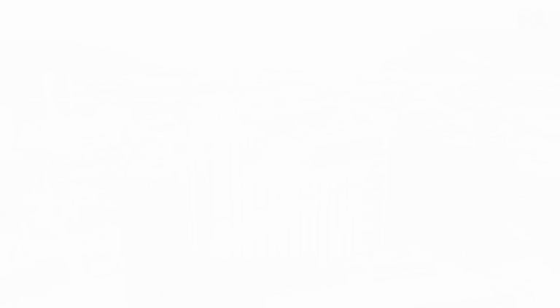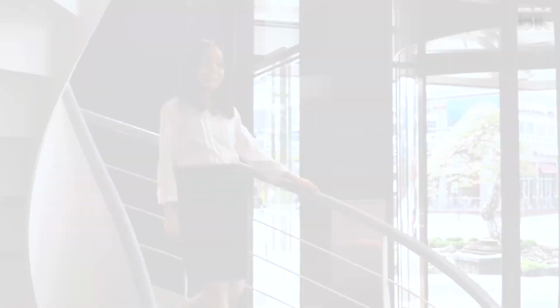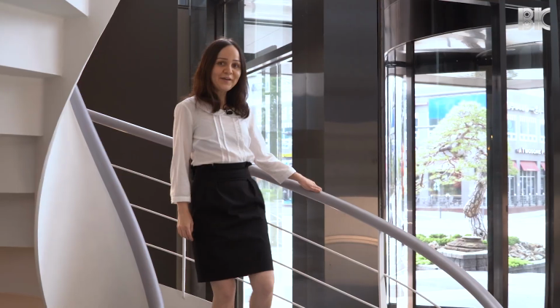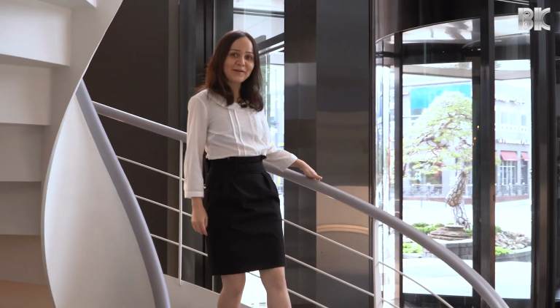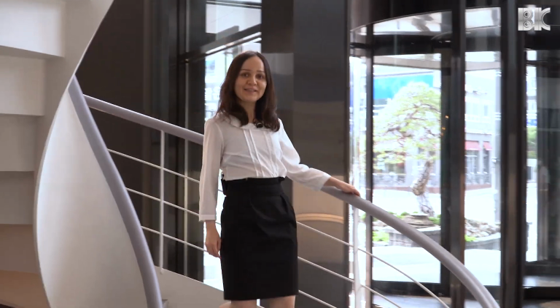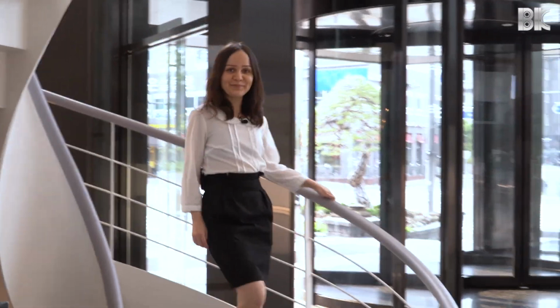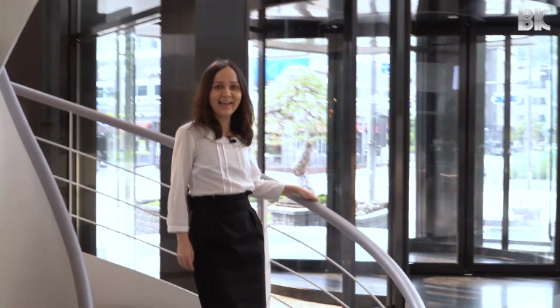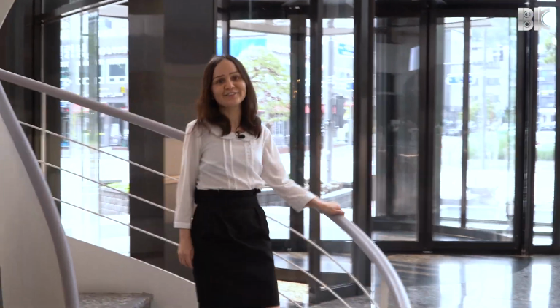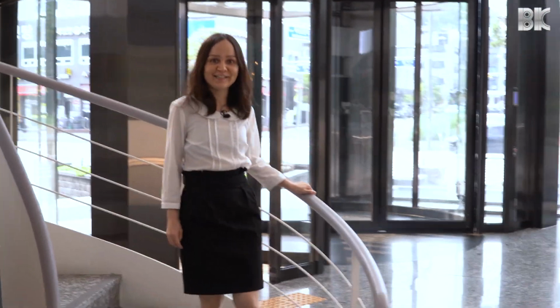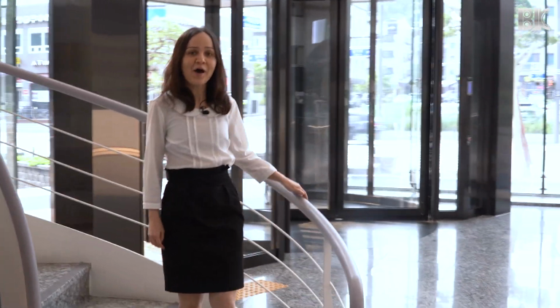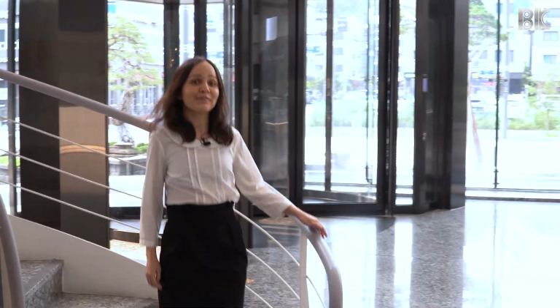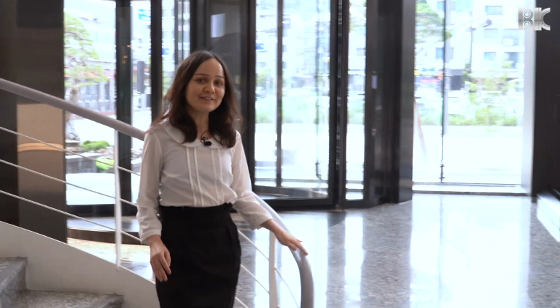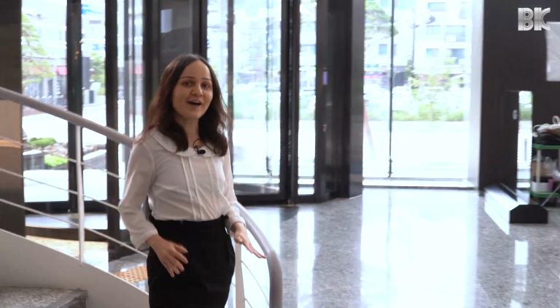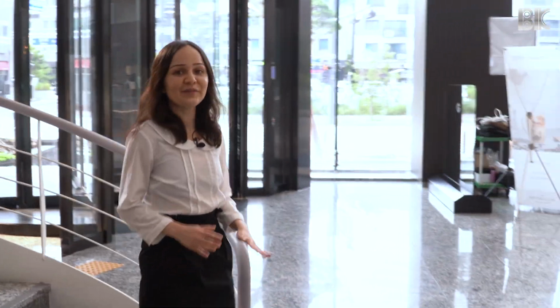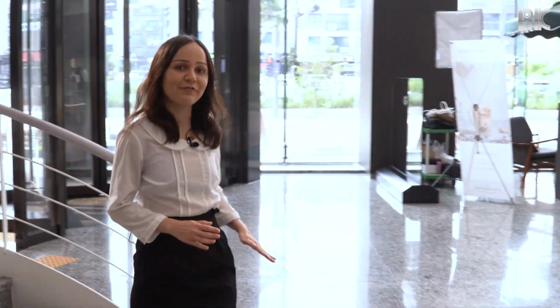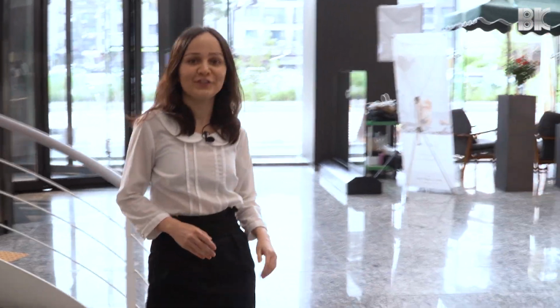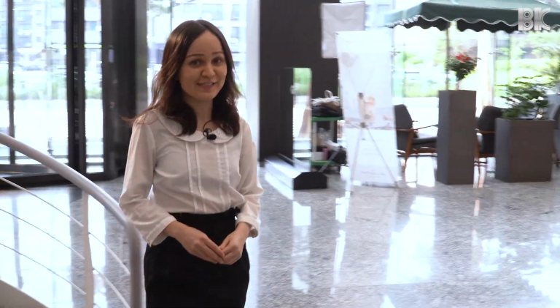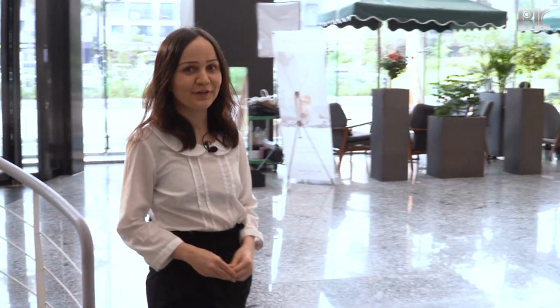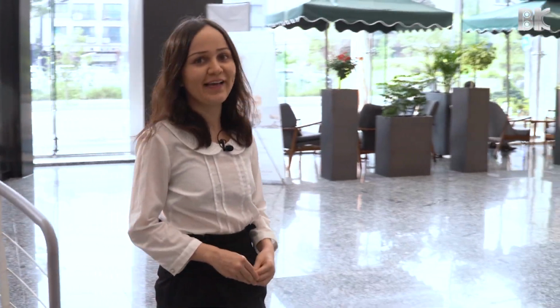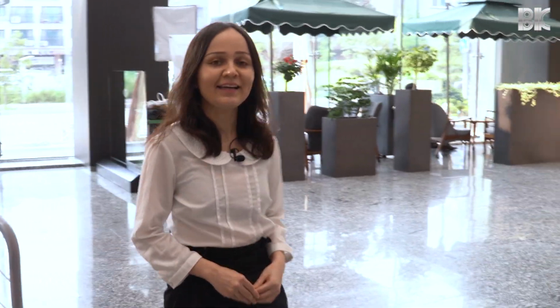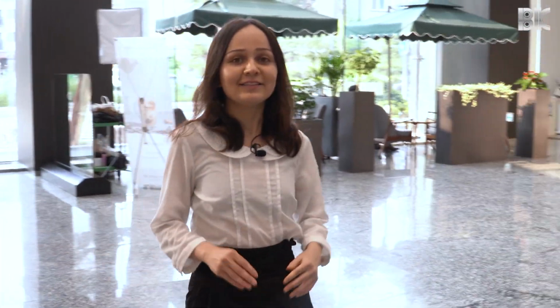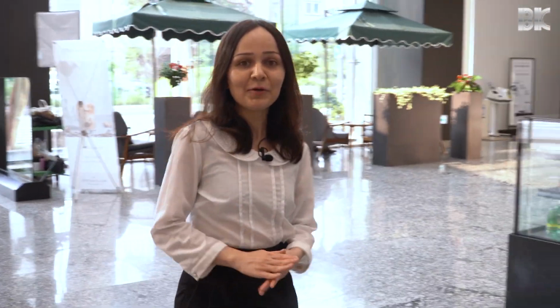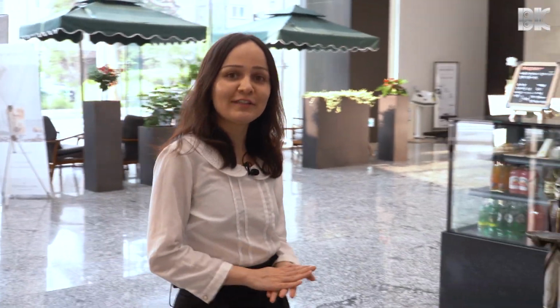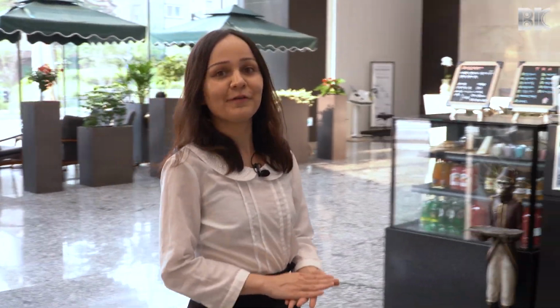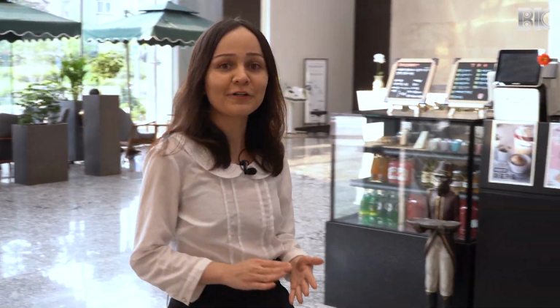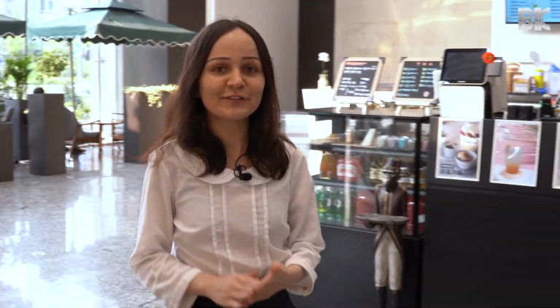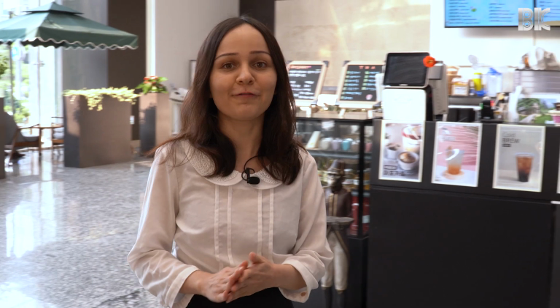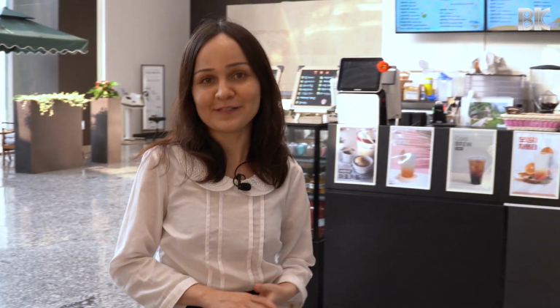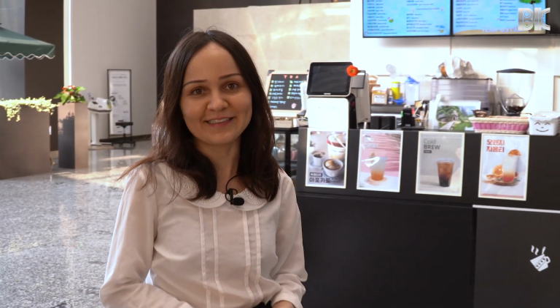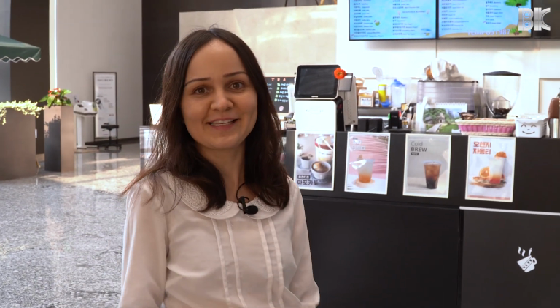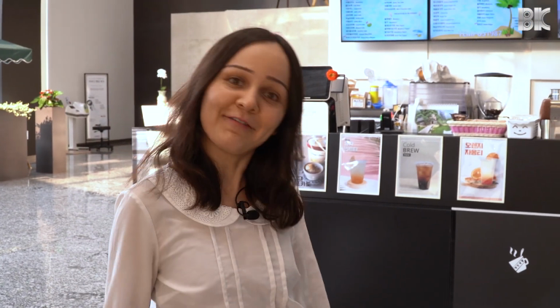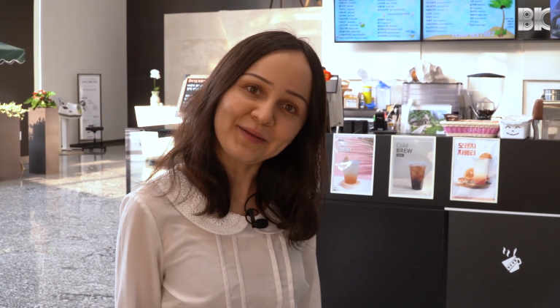Hello and welcome to BK Electronics, one of the largest contract manufacturers in South Korea. Today I'm going to give you the virtual tour of our facilities. Follow me.